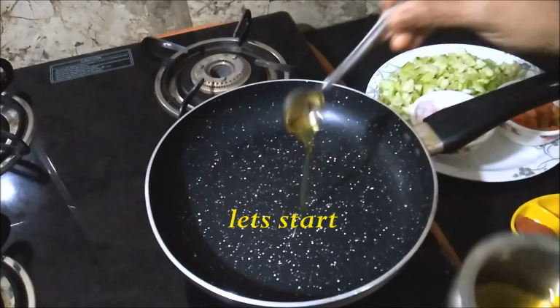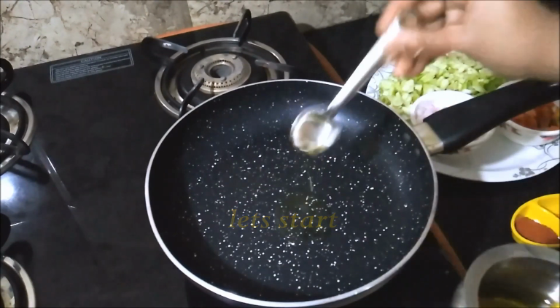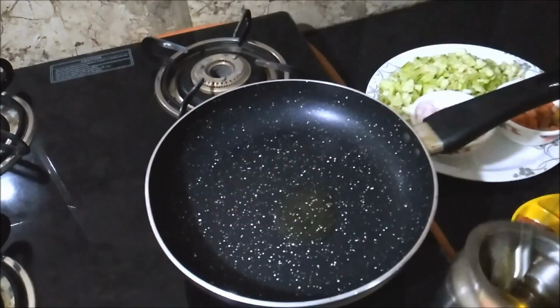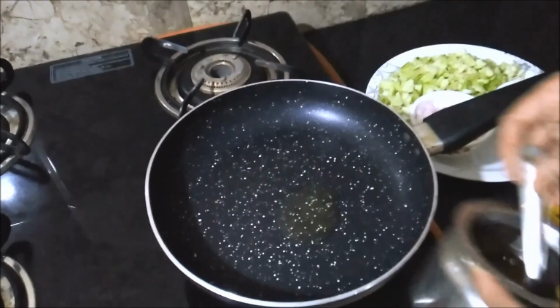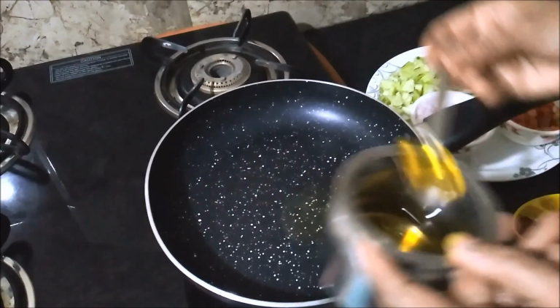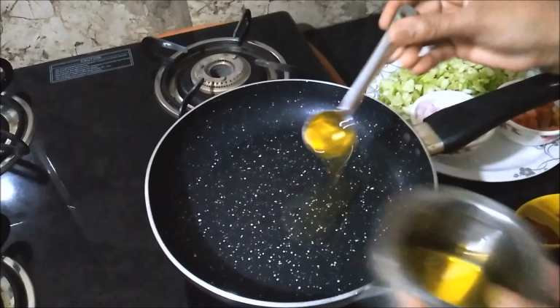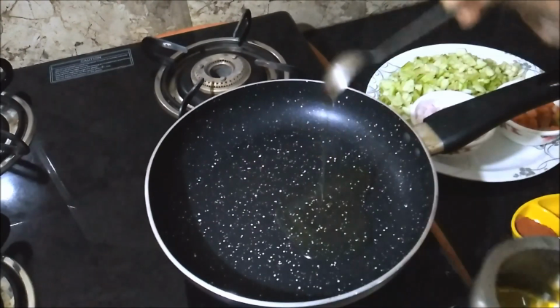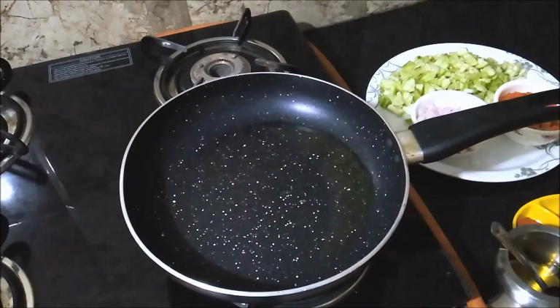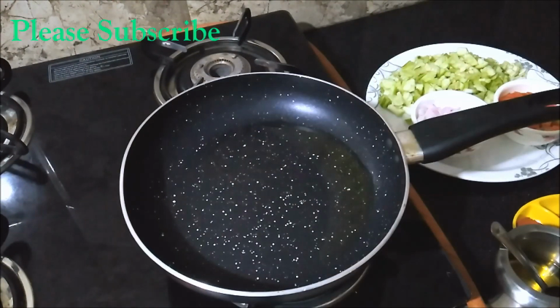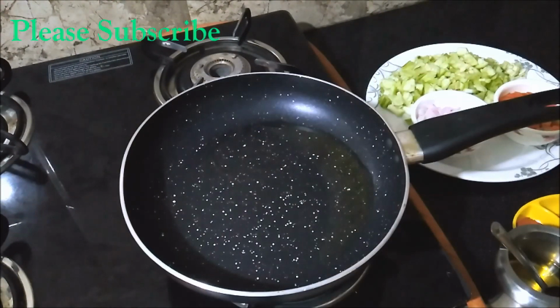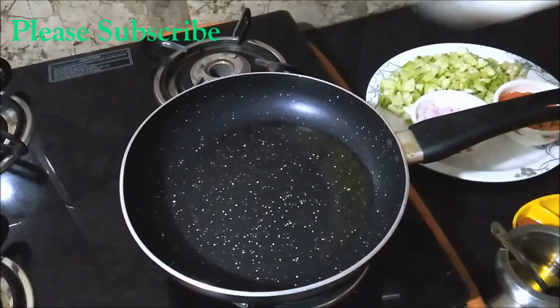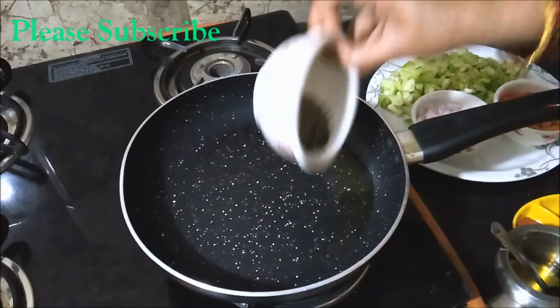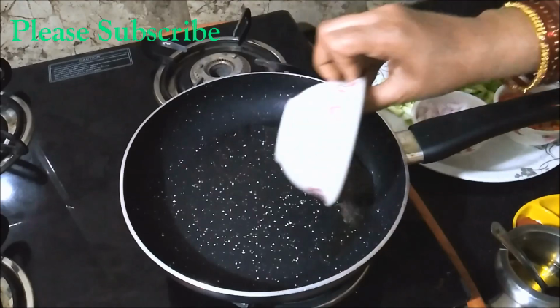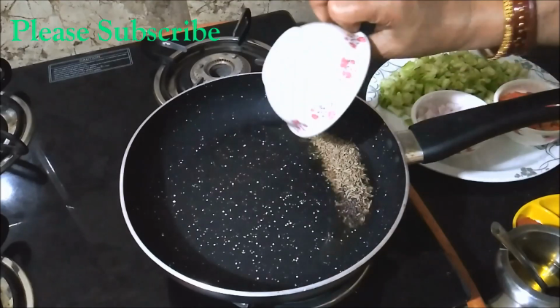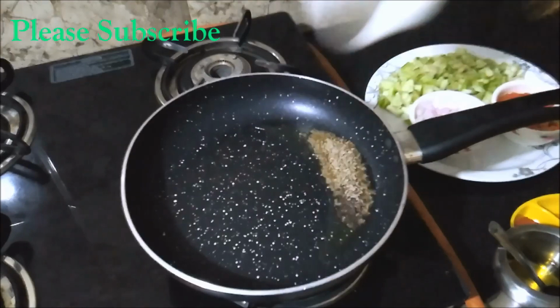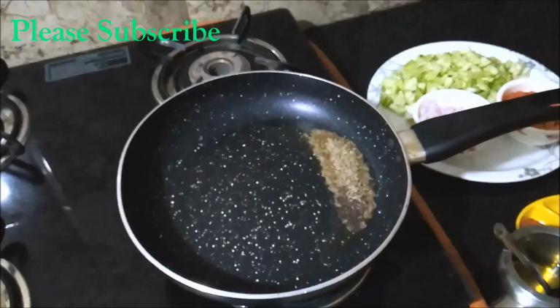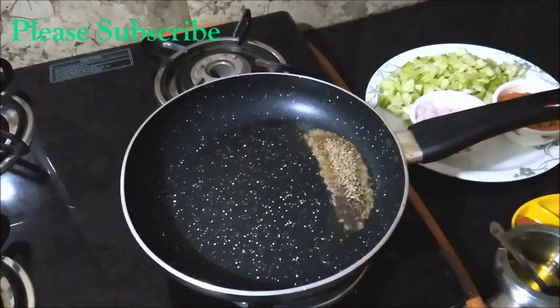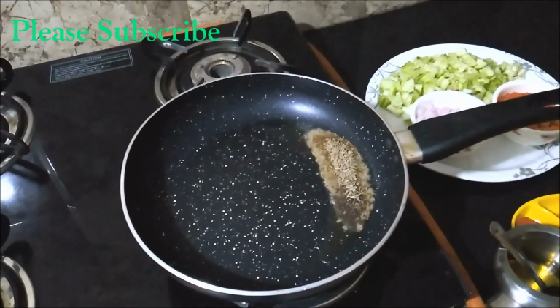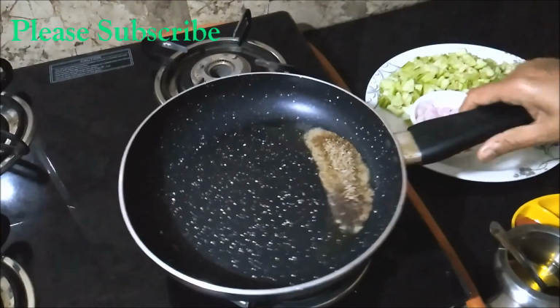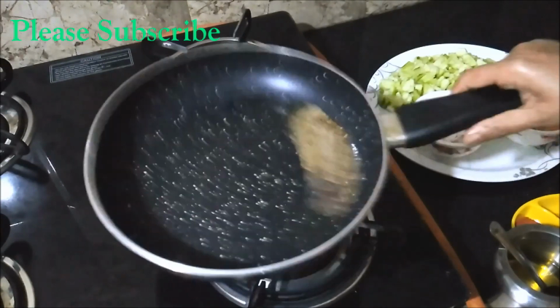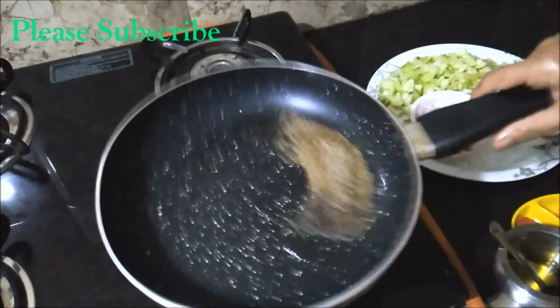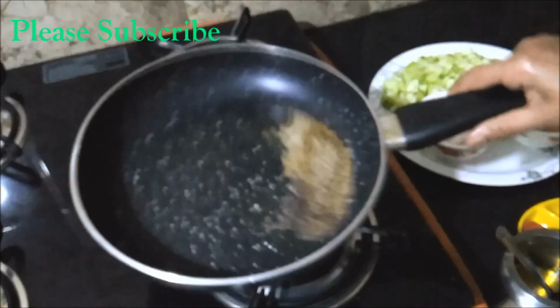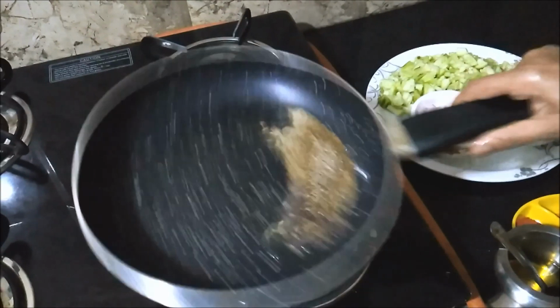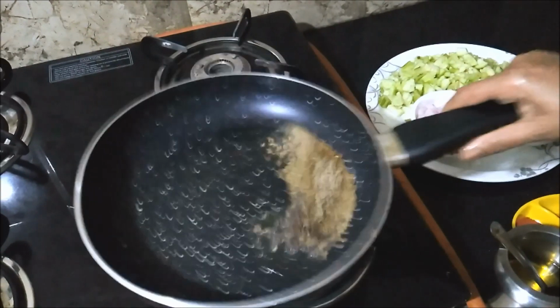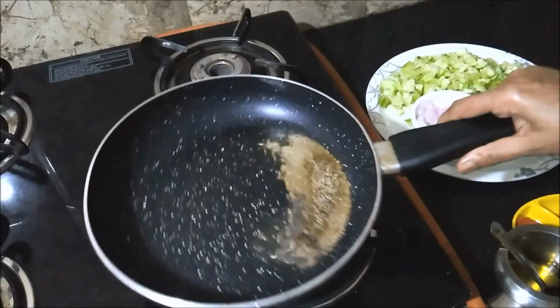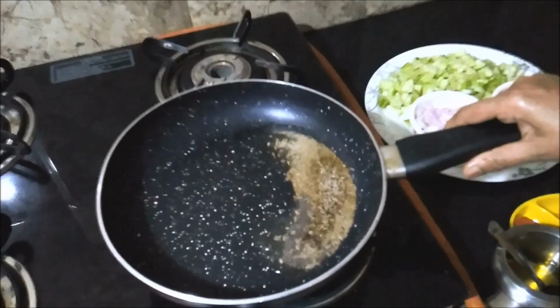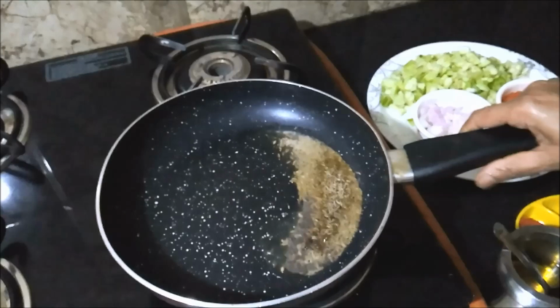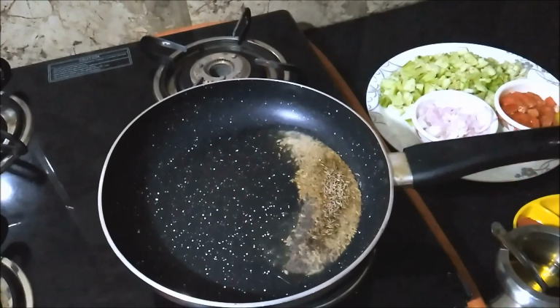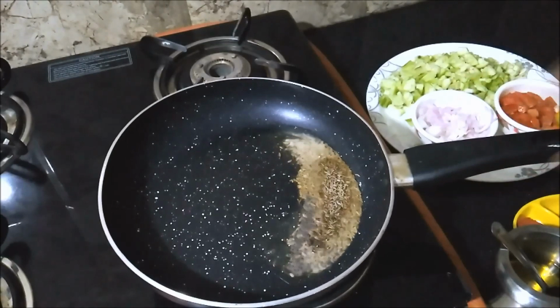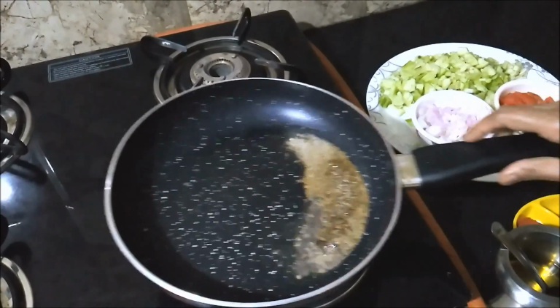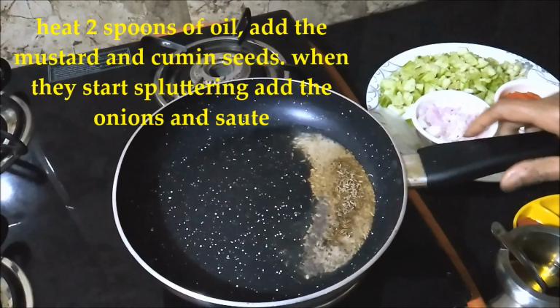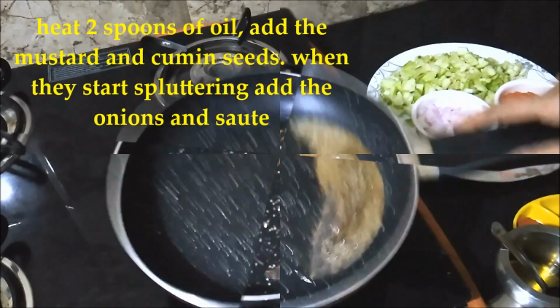After 20 minutes of the potato, I will fry all the egg, and I will fry different eggs with my chicken.